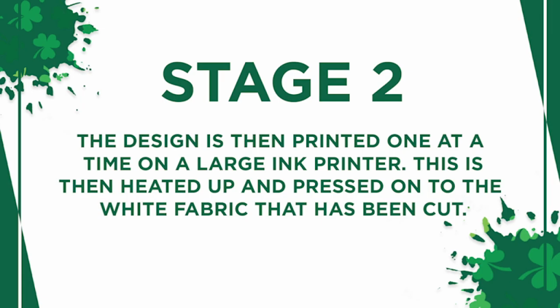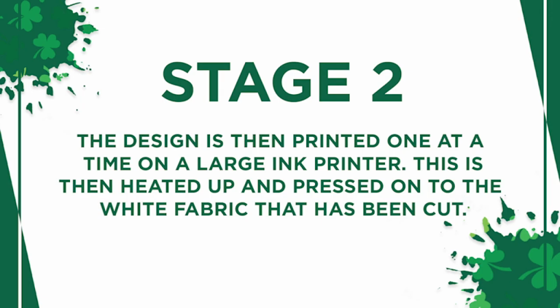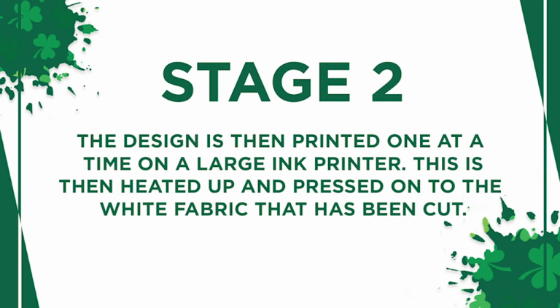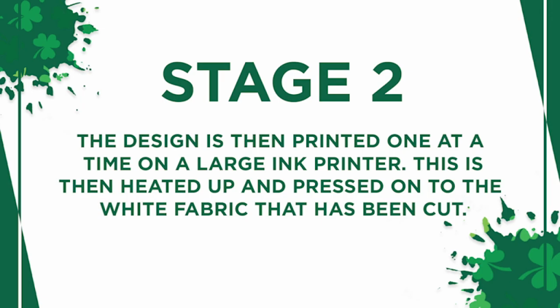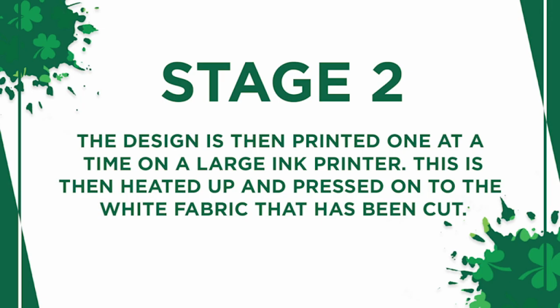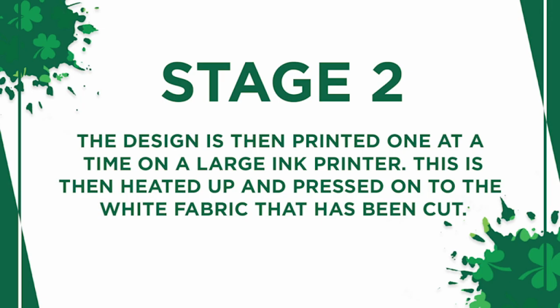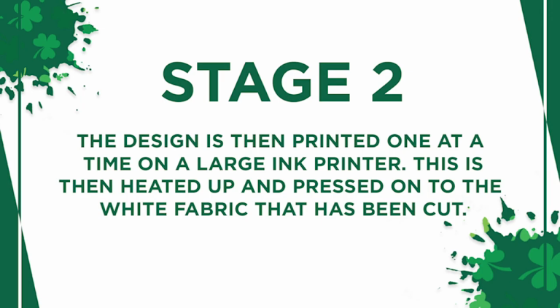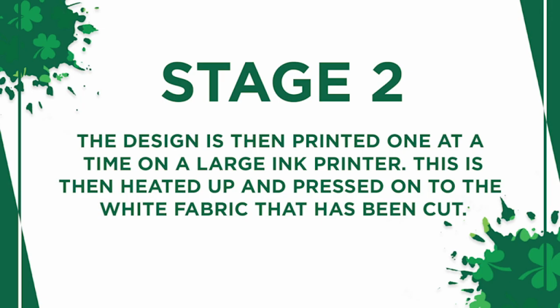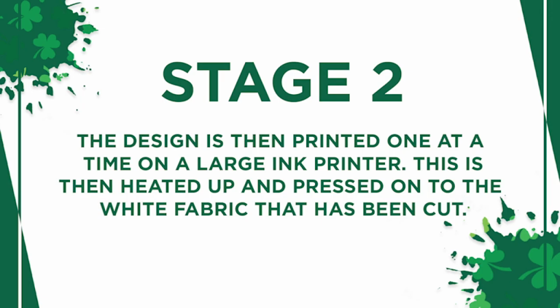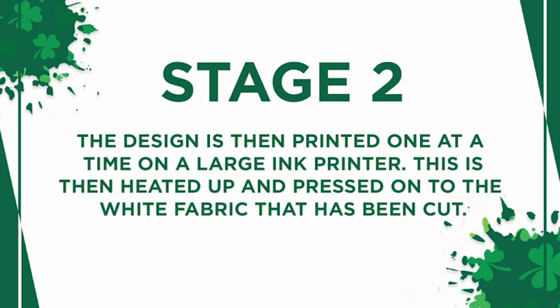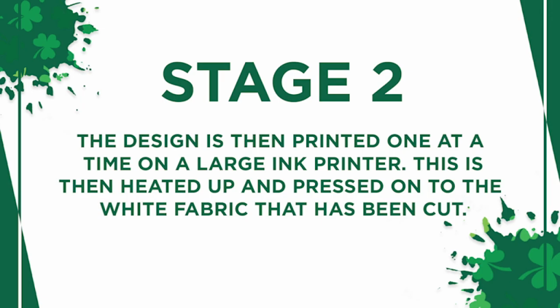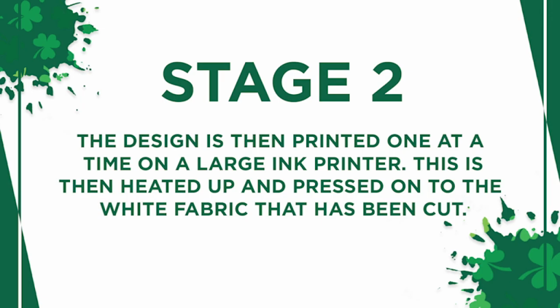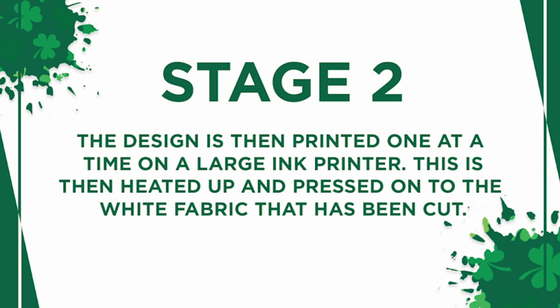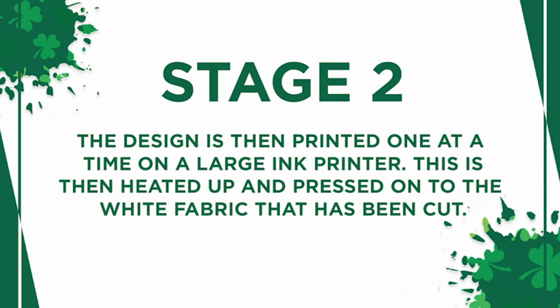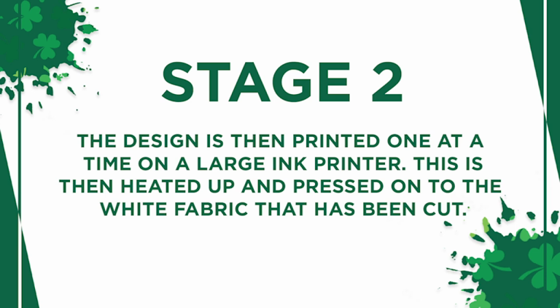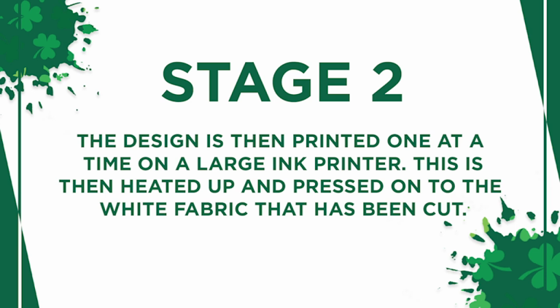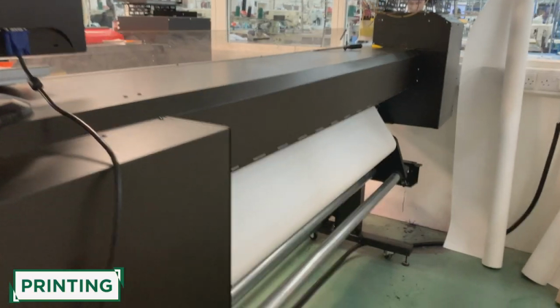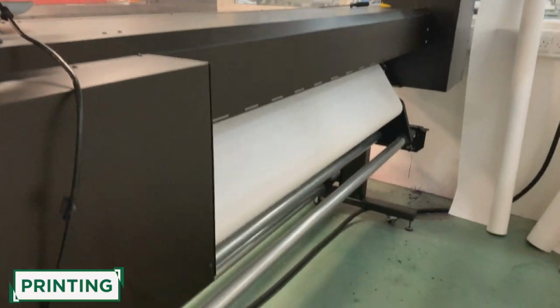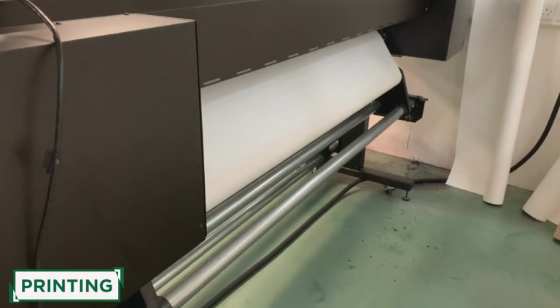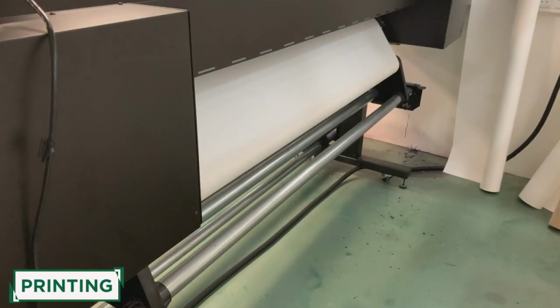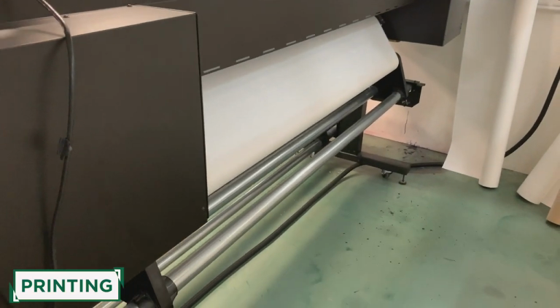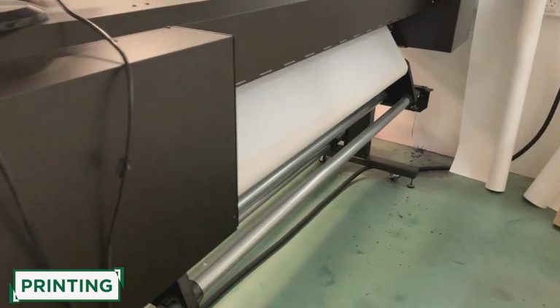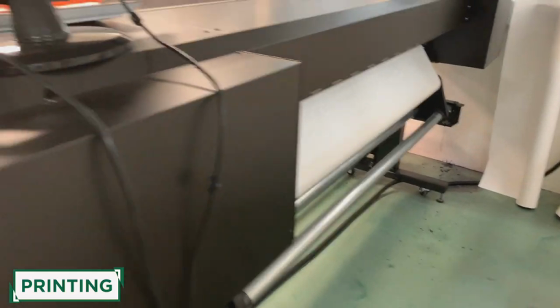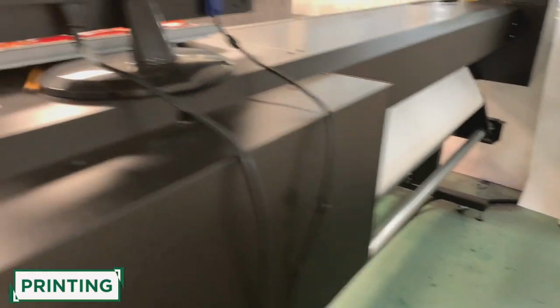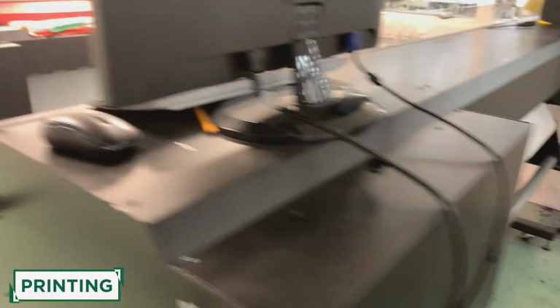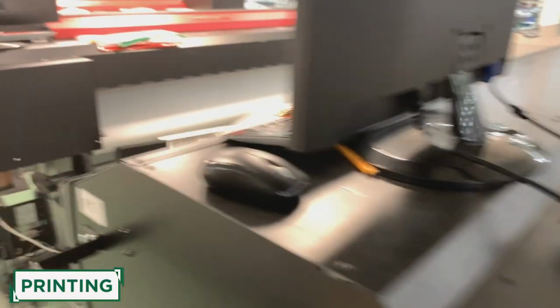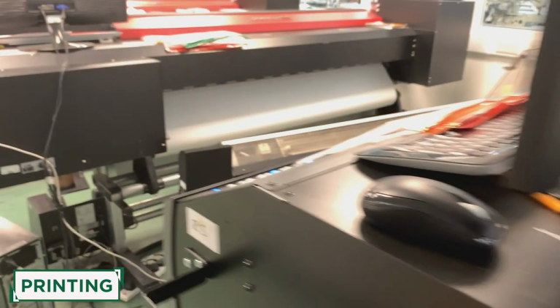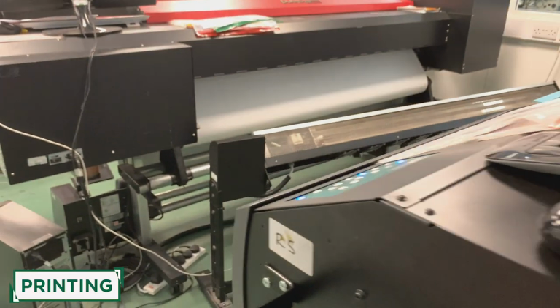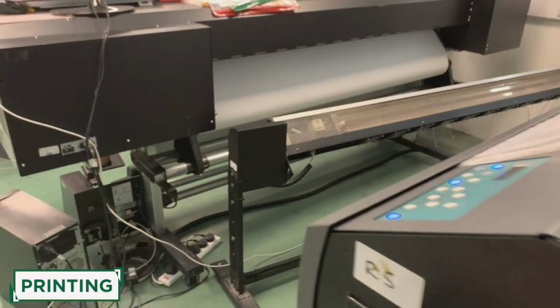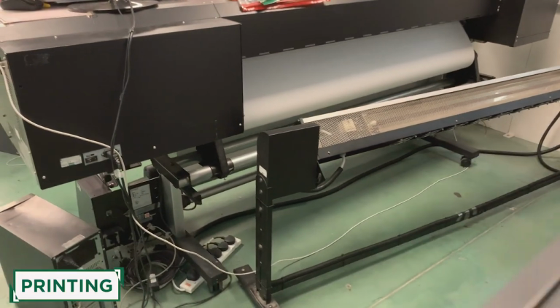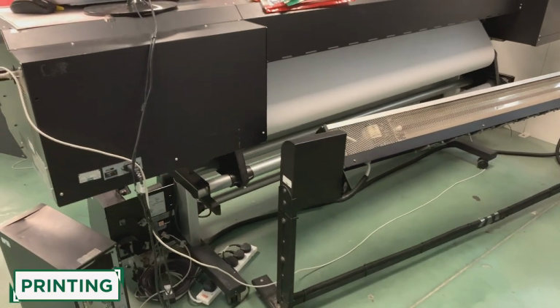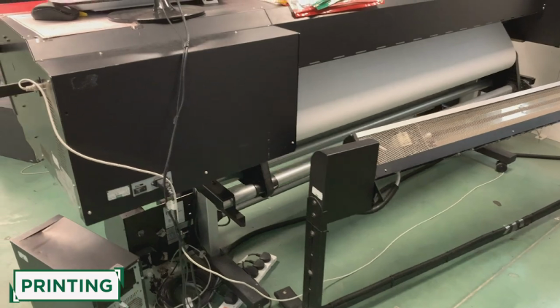Stage two of the shirt creation: the design is sent to a large ink printer. It is then heated up and pressed onto the white fabric that has already been cut.